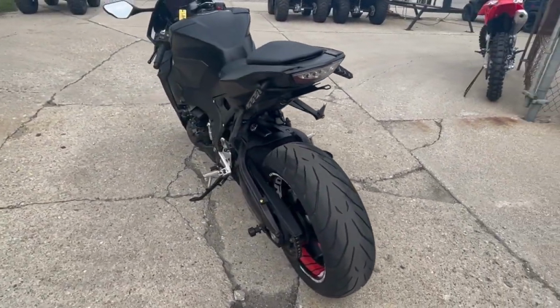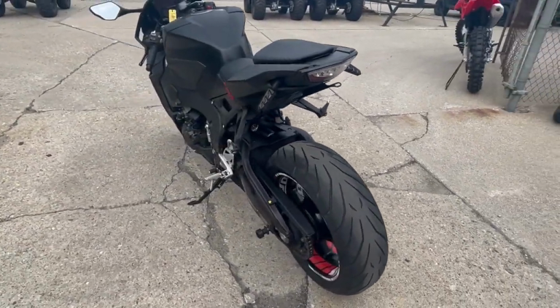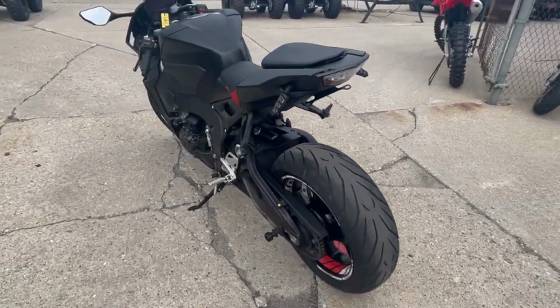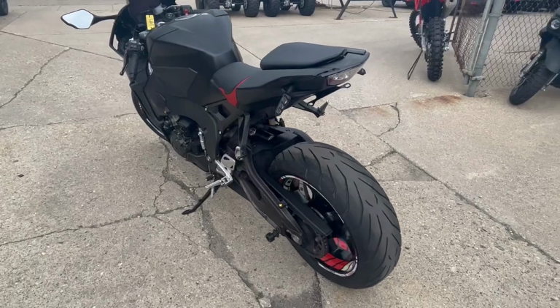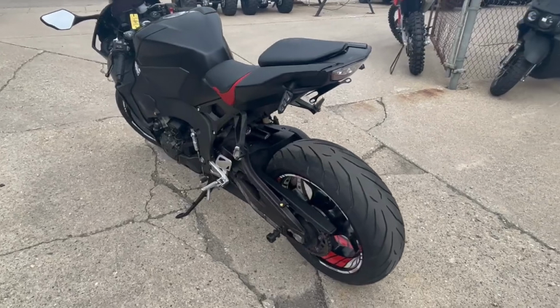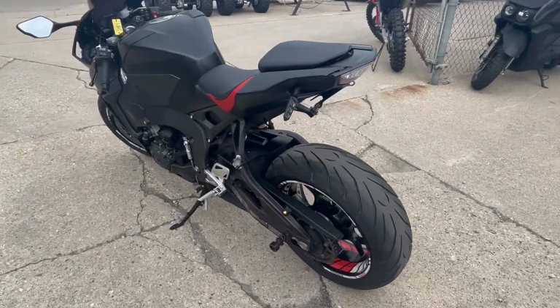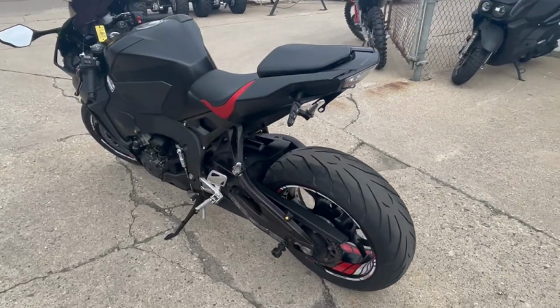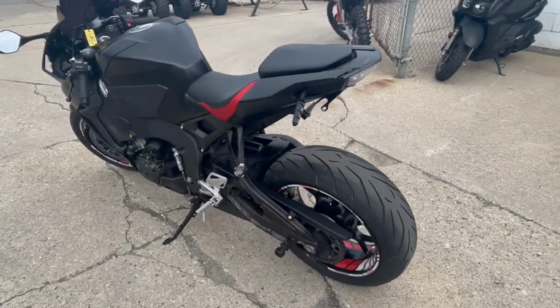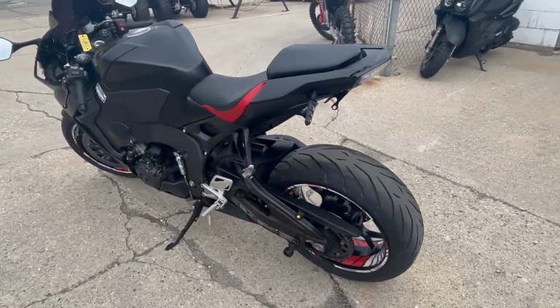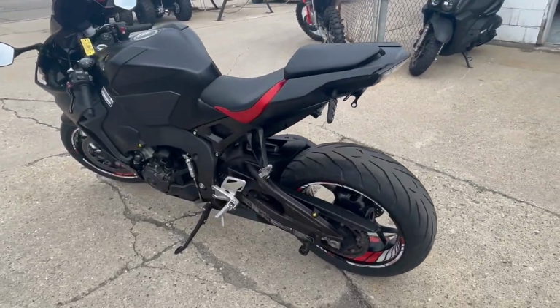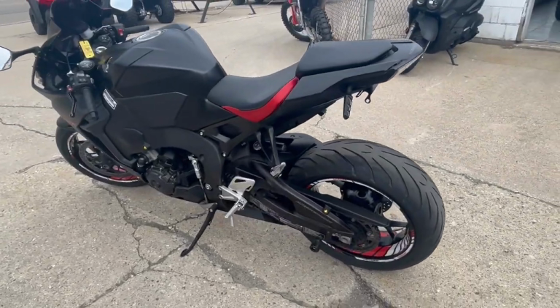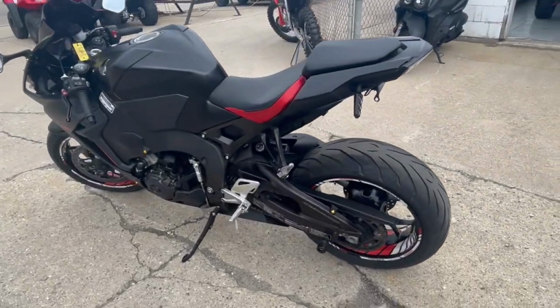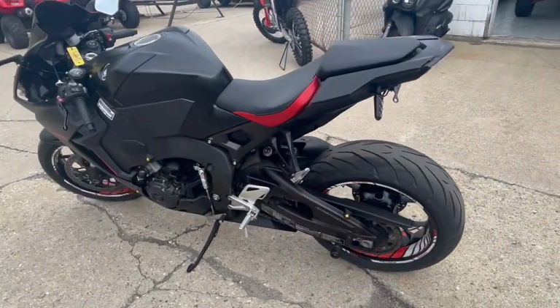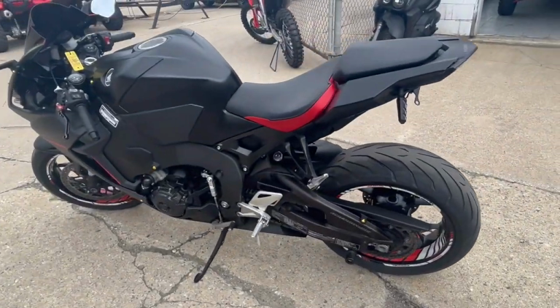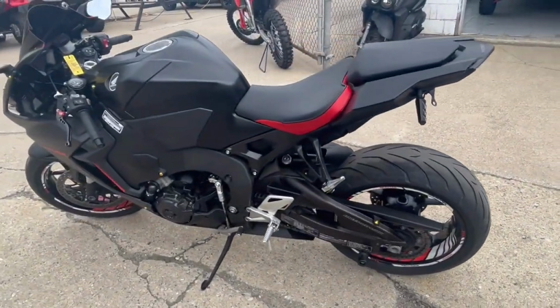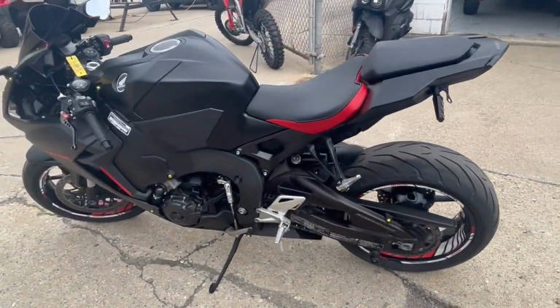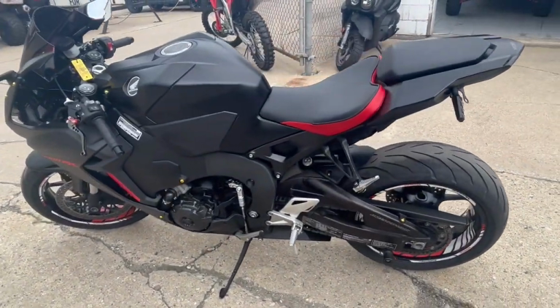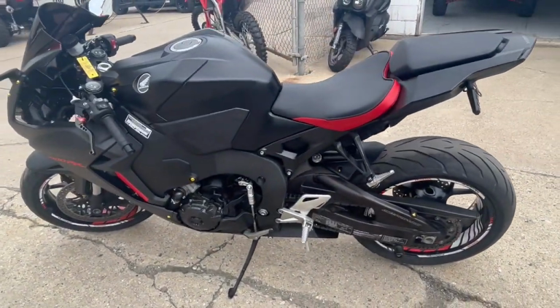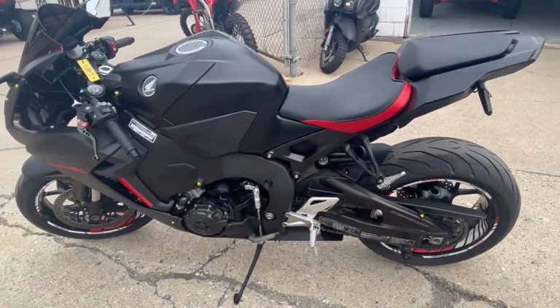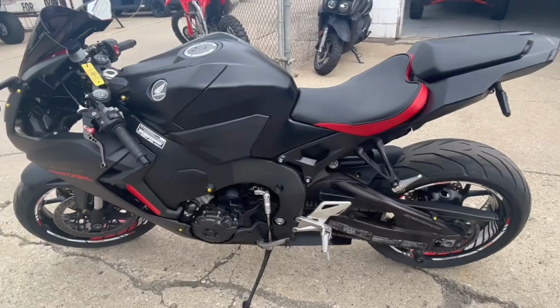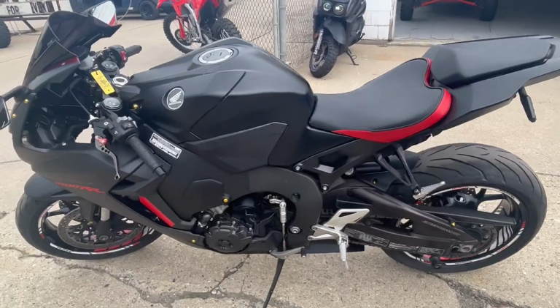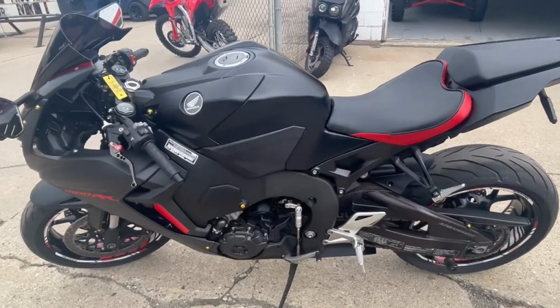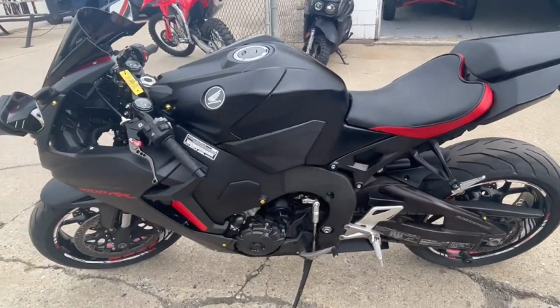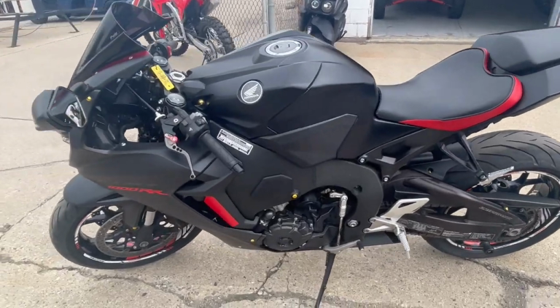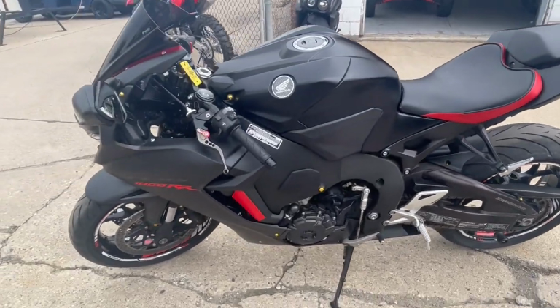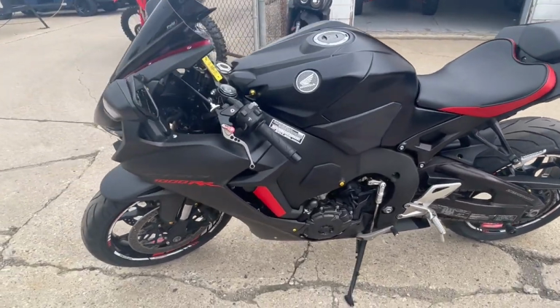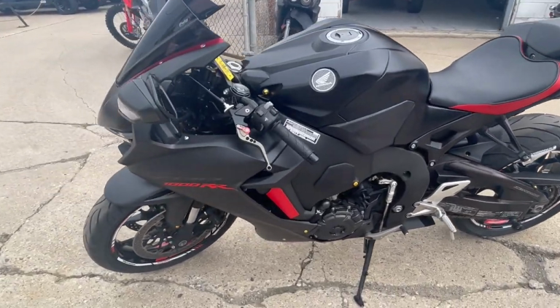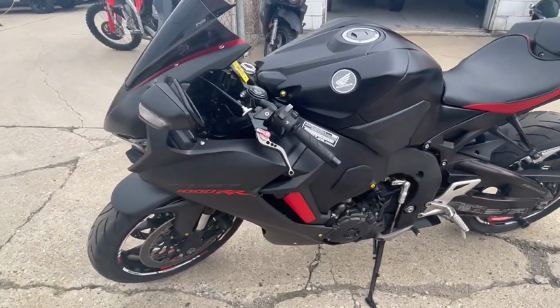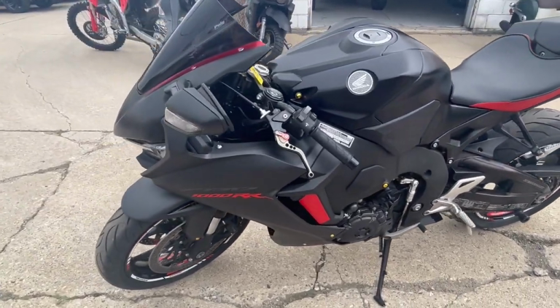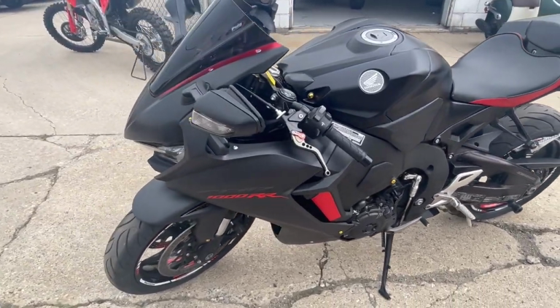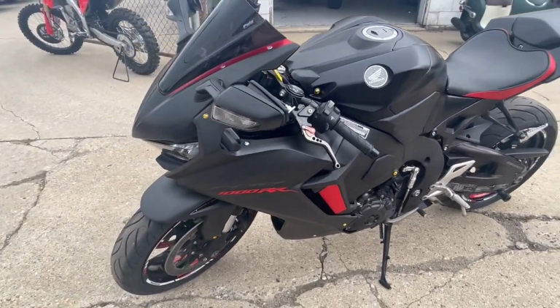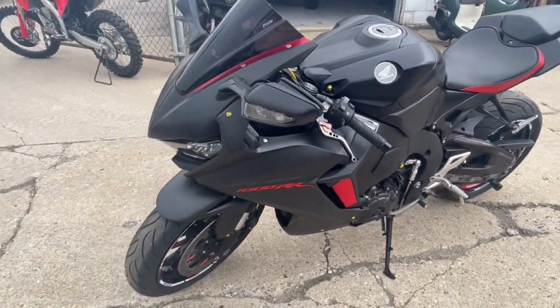This one's done right. We got a blacked out windscreen, fender eliminator kit, Corbin seat, and a Toshi exhaust that sounds great. This thing's super clean, just serviced at the dealership.